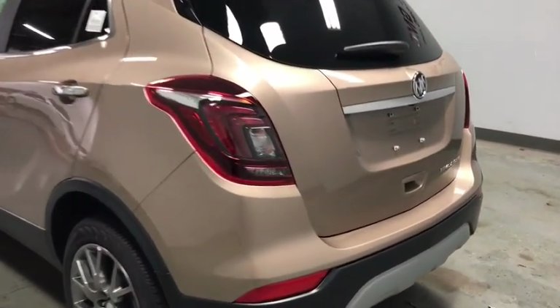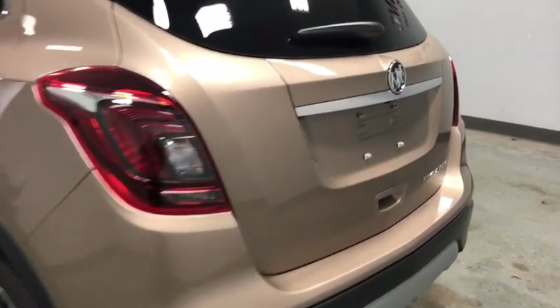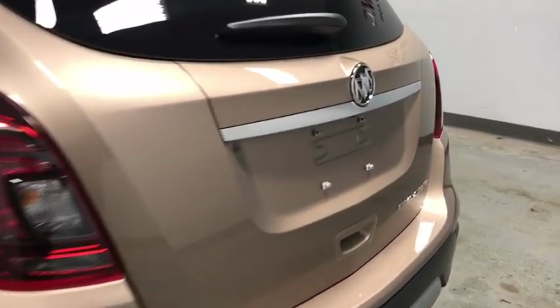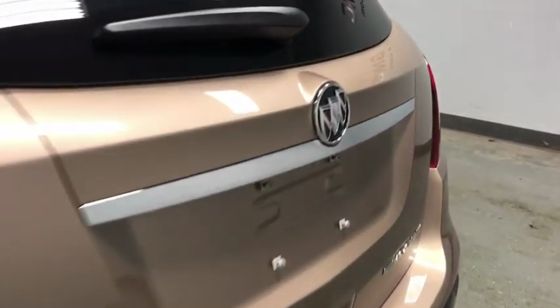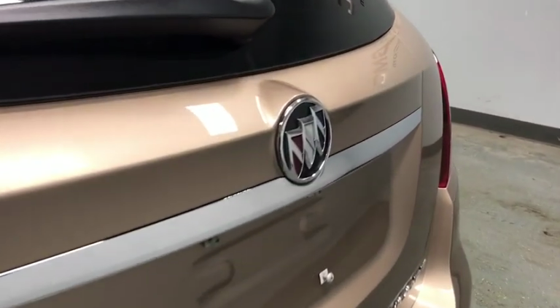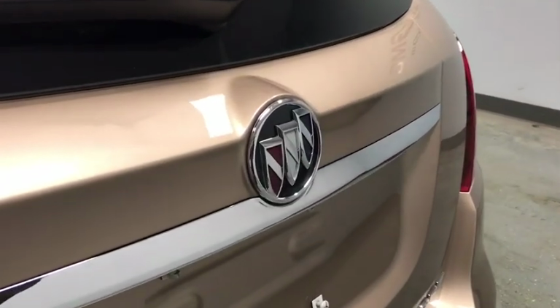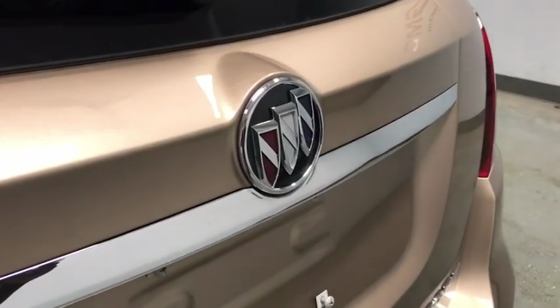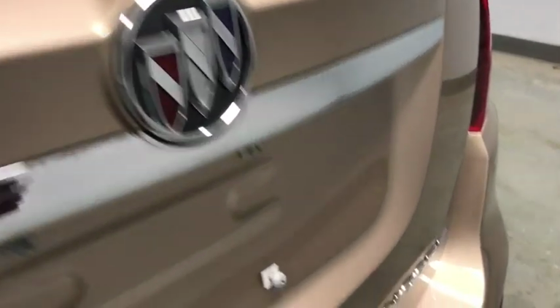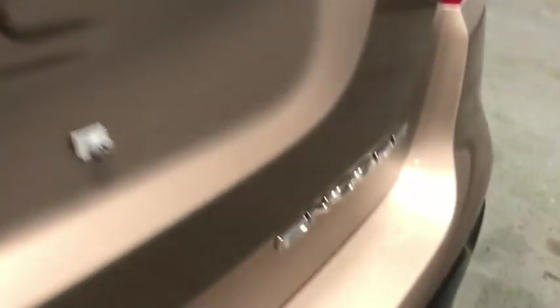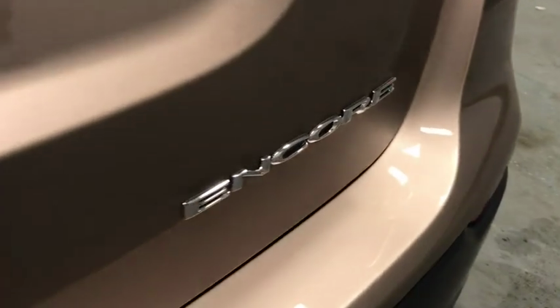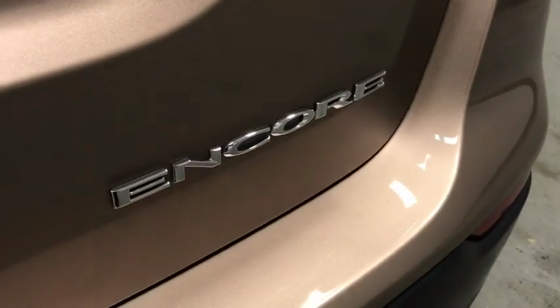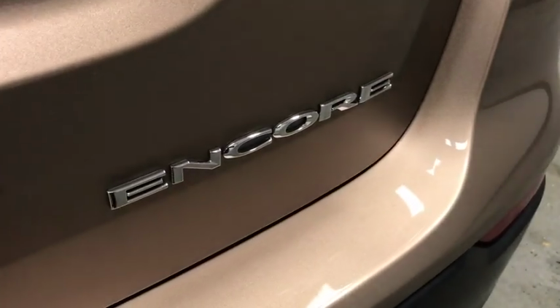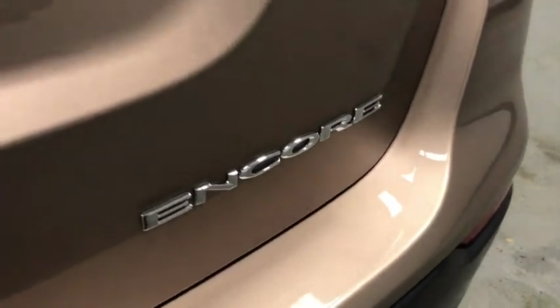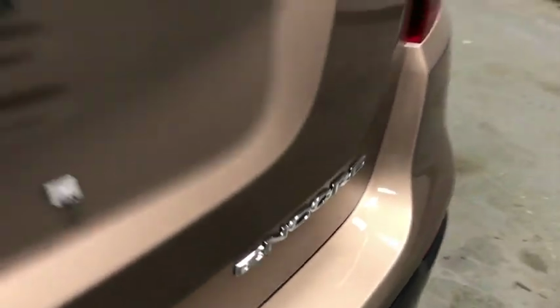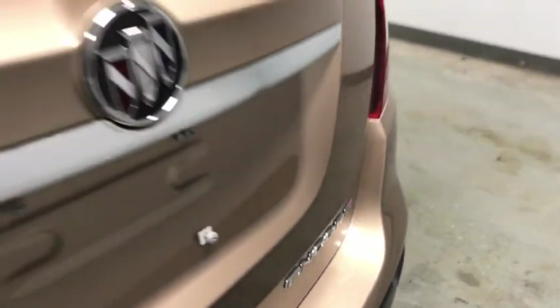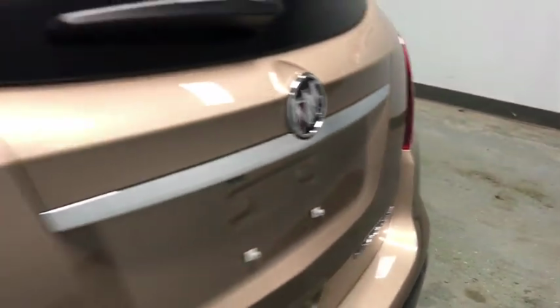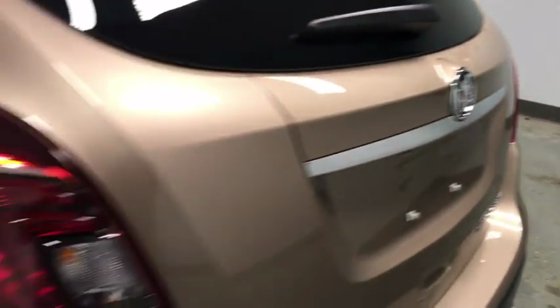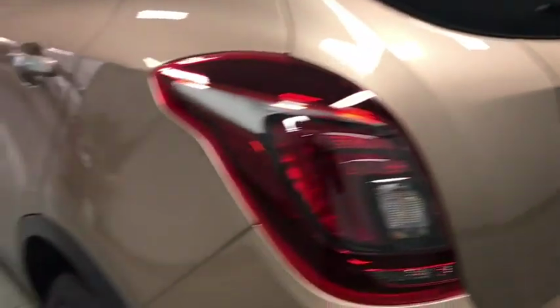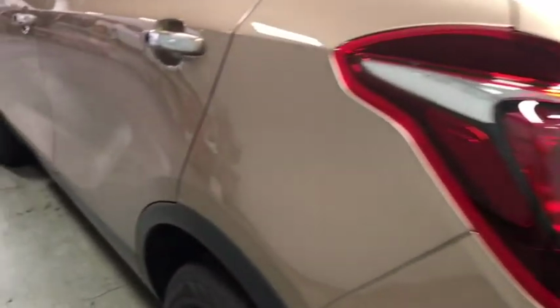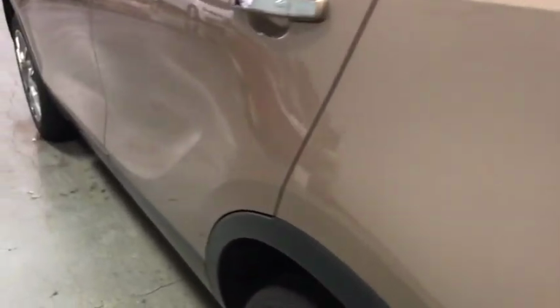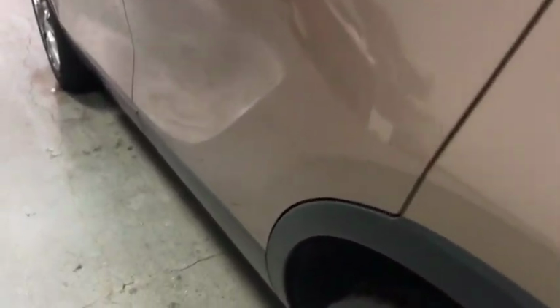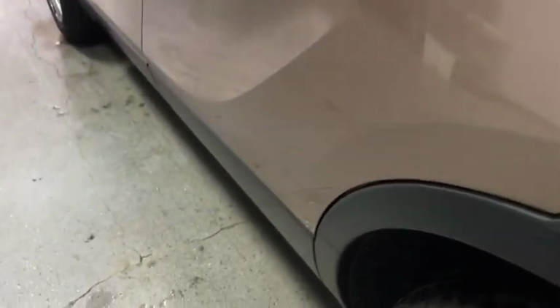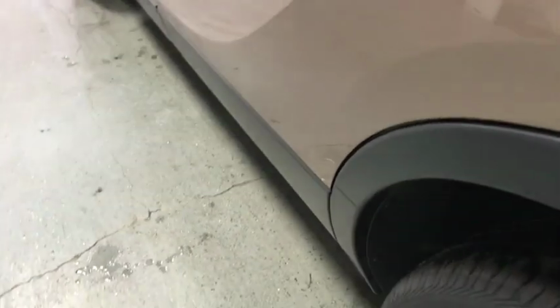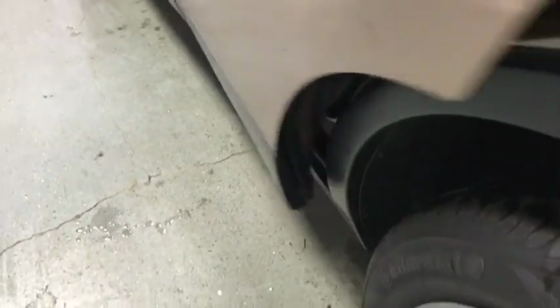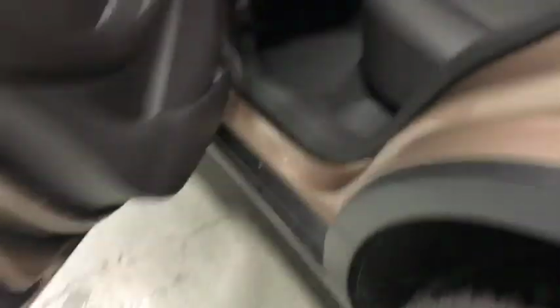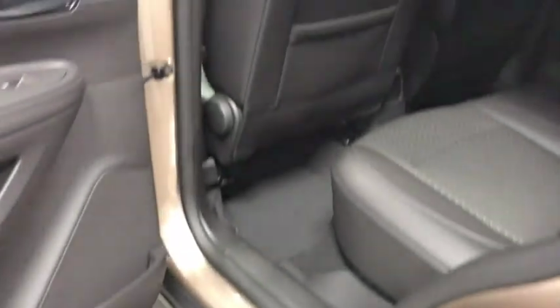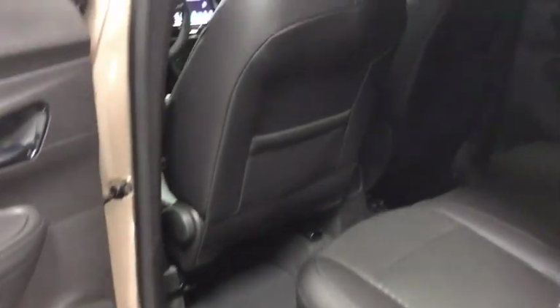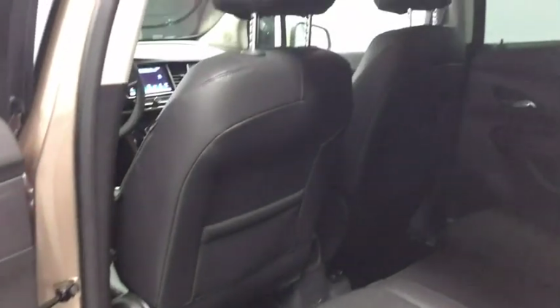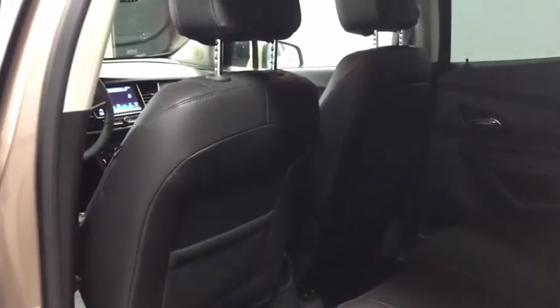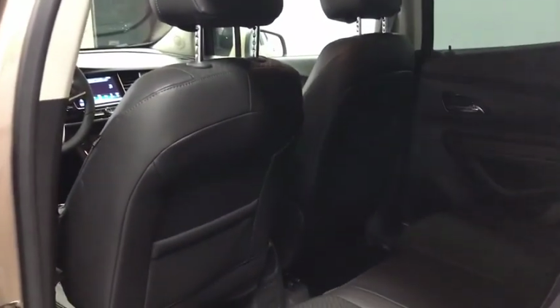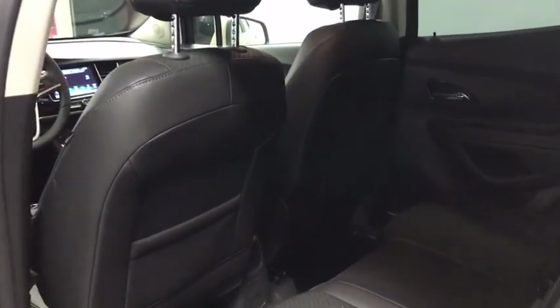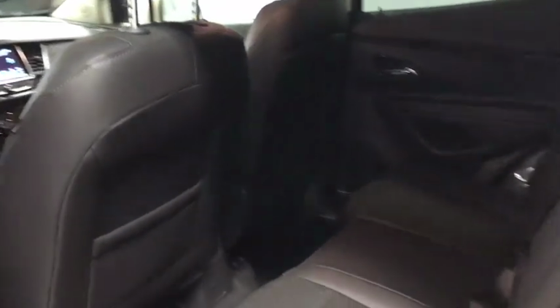This vehicle has less than 100 miles. Here are some of this vehicle's great options: traction control, remote engine start, dual airbags, alloy wheels, power steering, four-wheel disc brakes, fog lights.